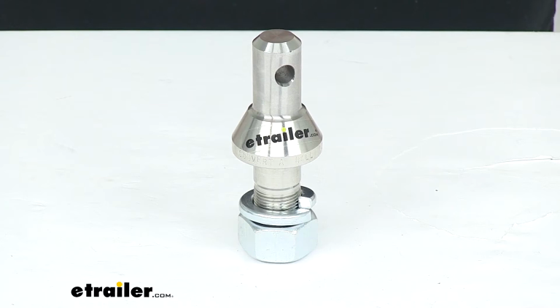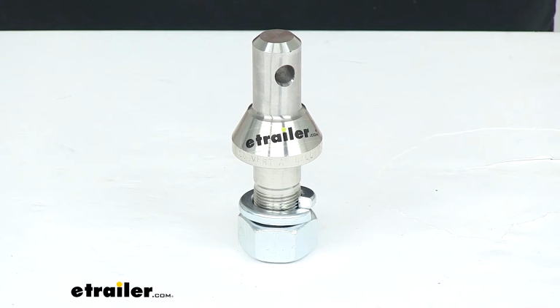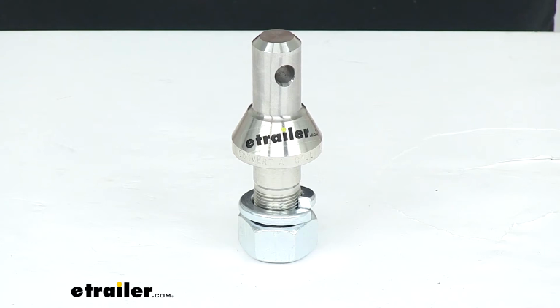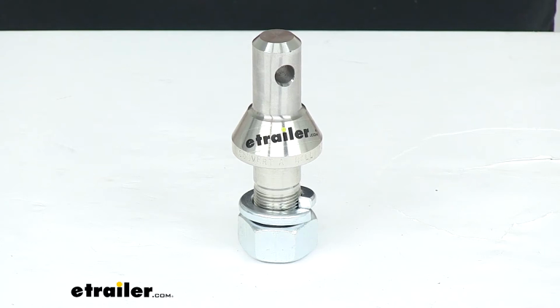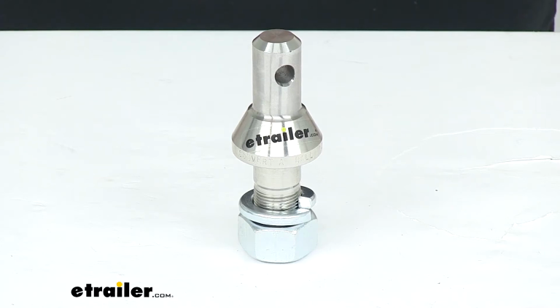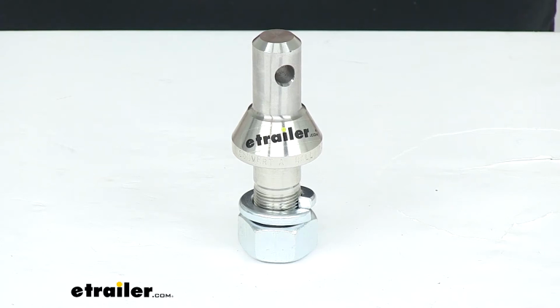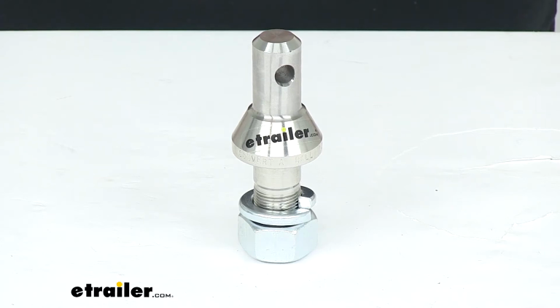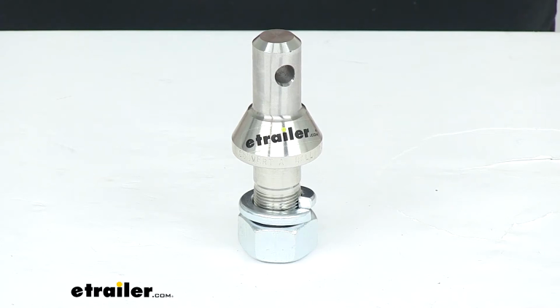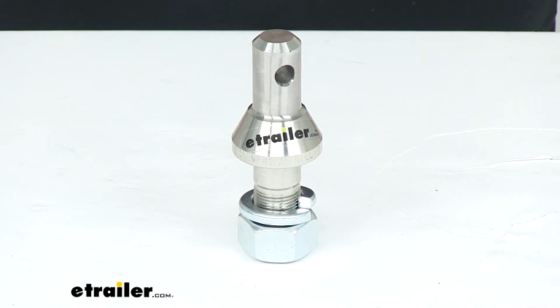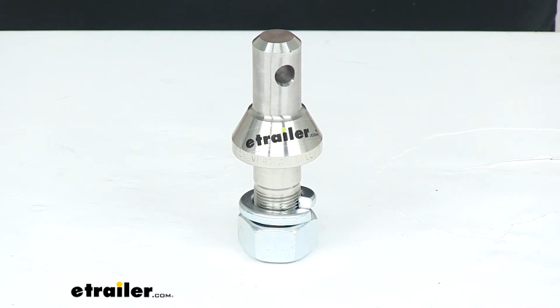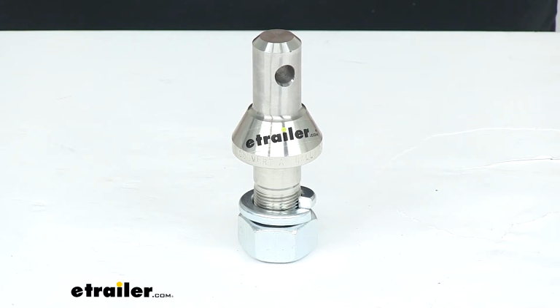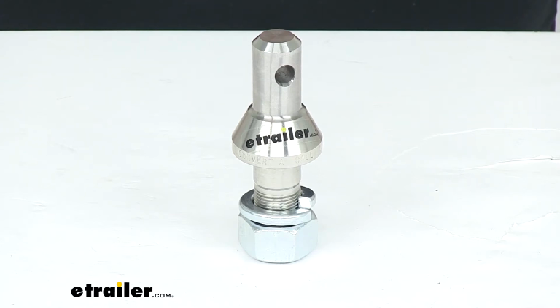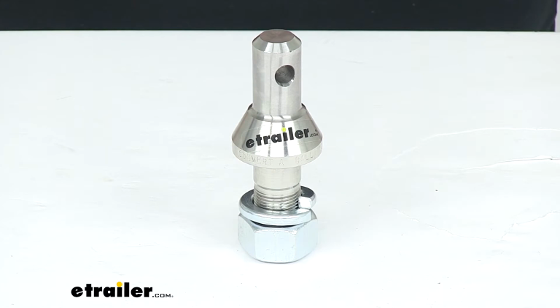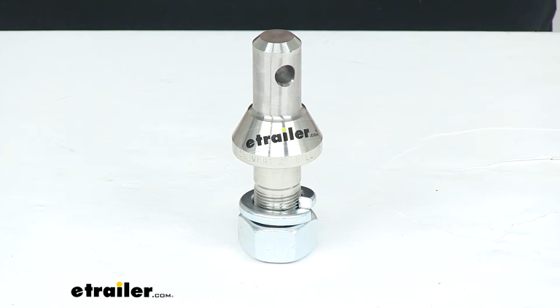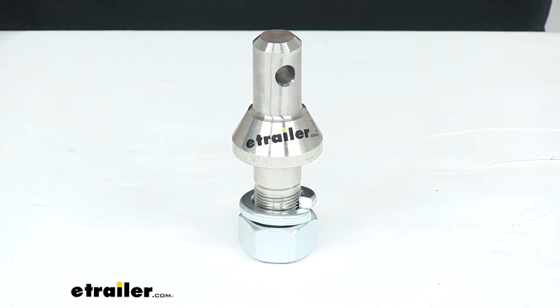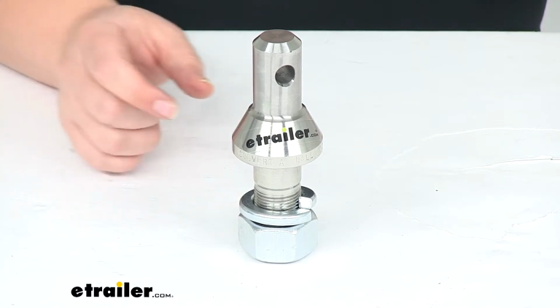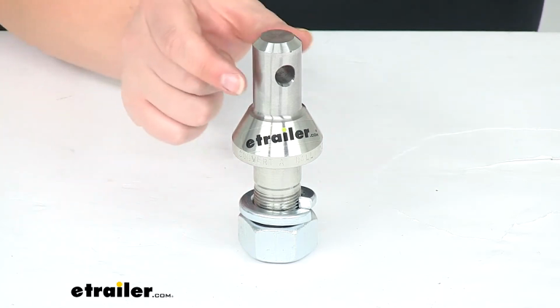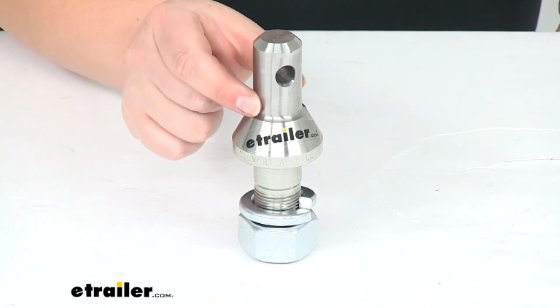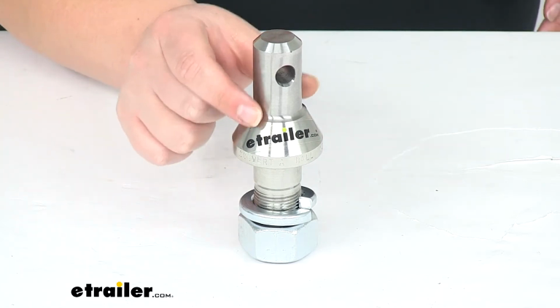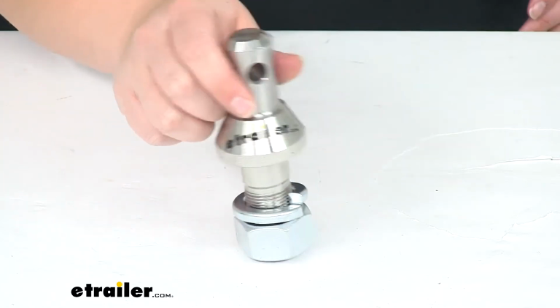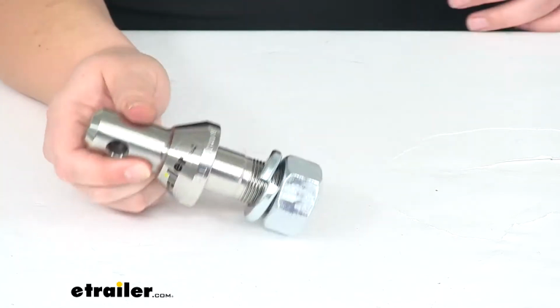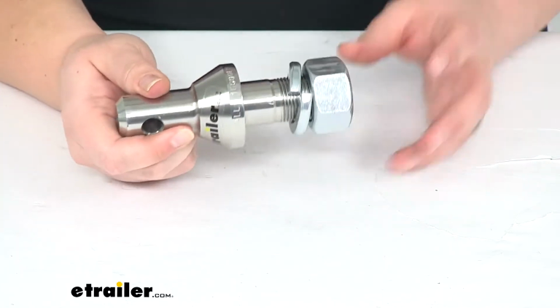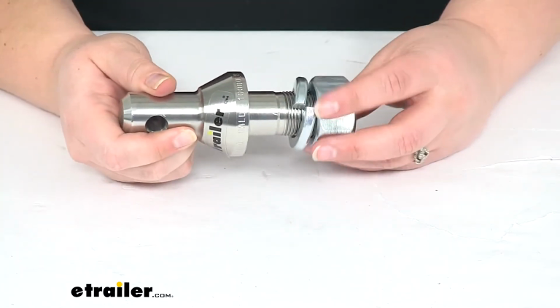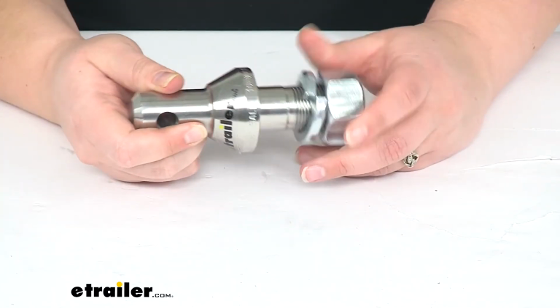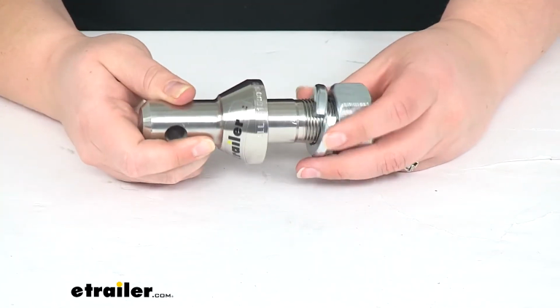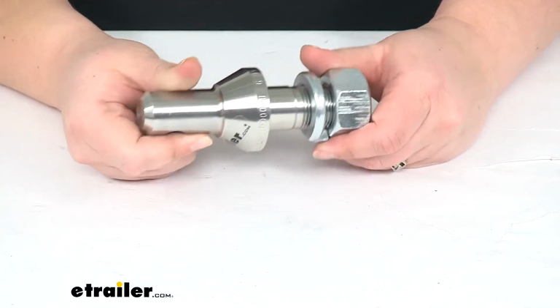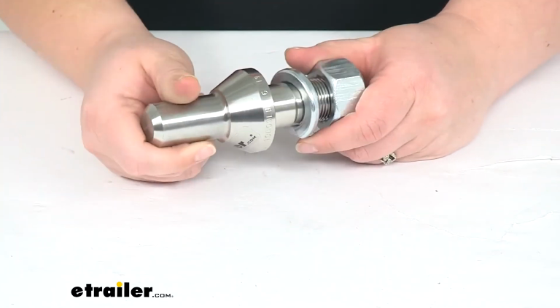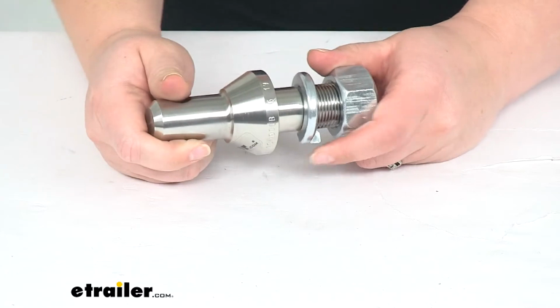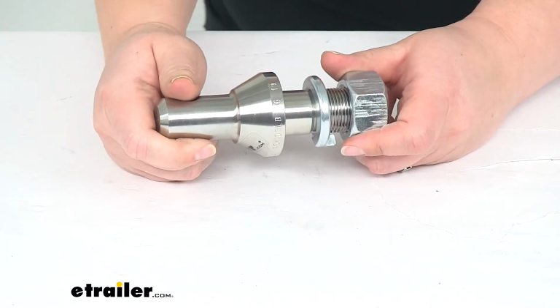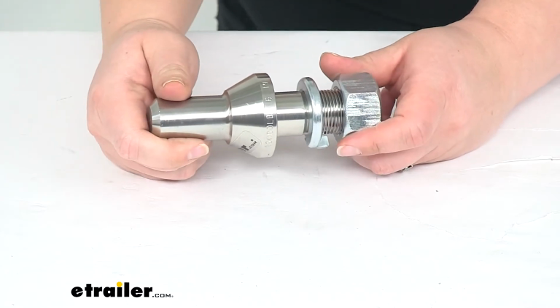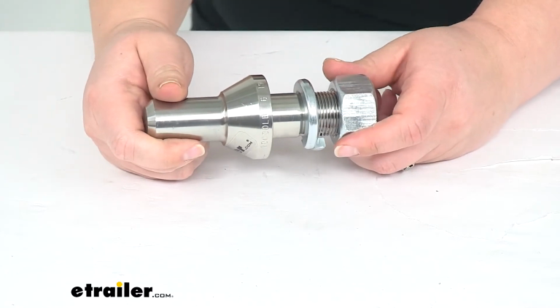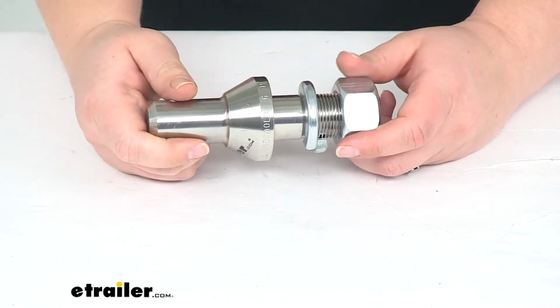Hey everyone, I'm Ellen here at eTrailer.com. Today we're taking a look at the convertible shank. This is going to have a one-inch diameter, and this is going to help you have a versatile hitch for your system.